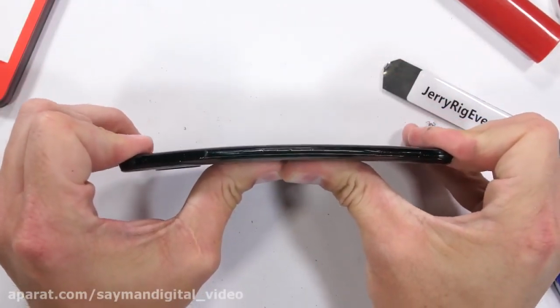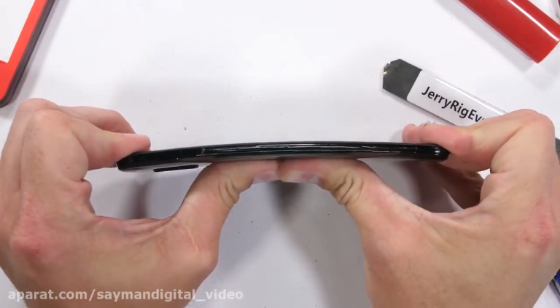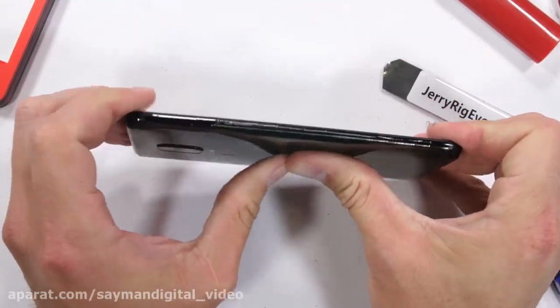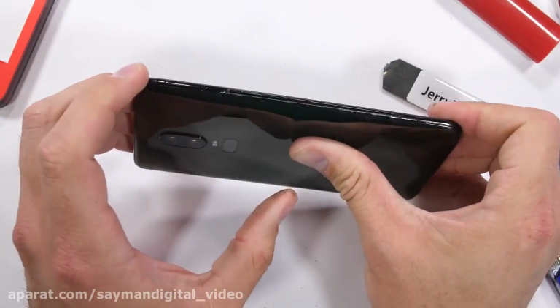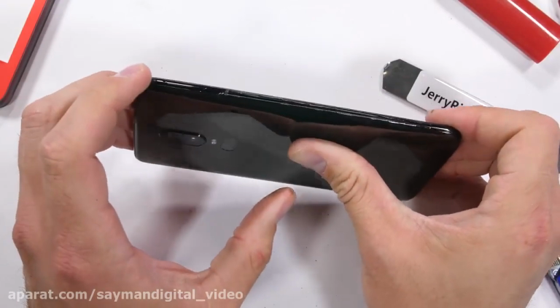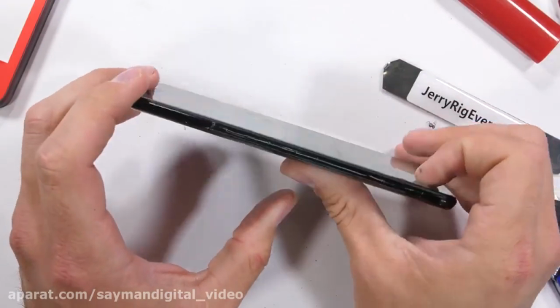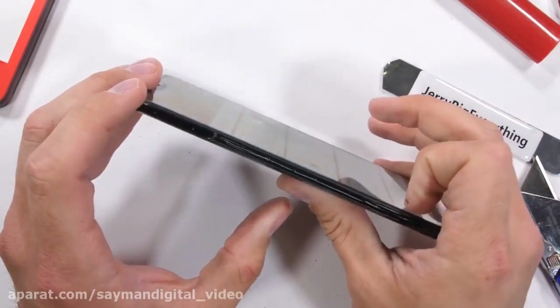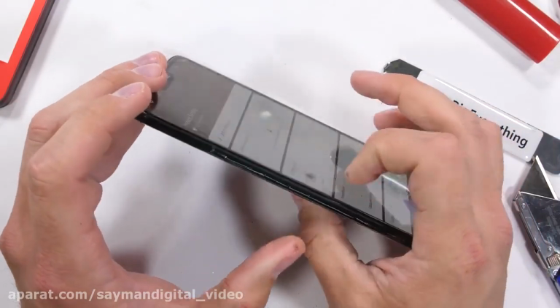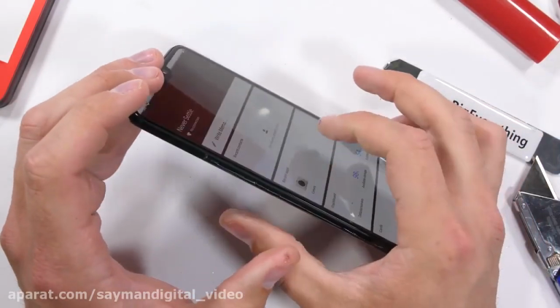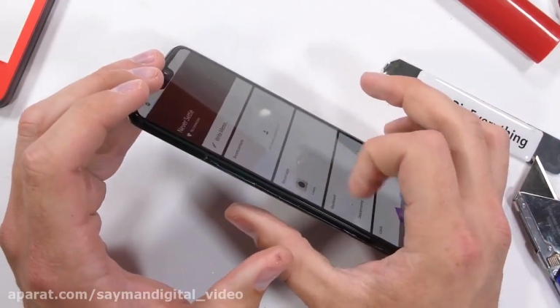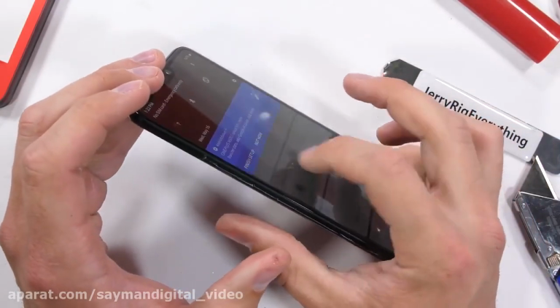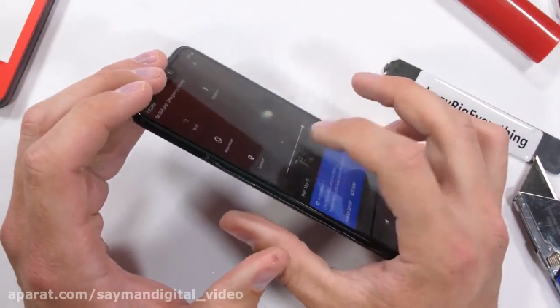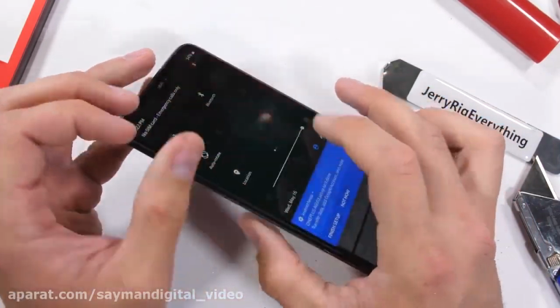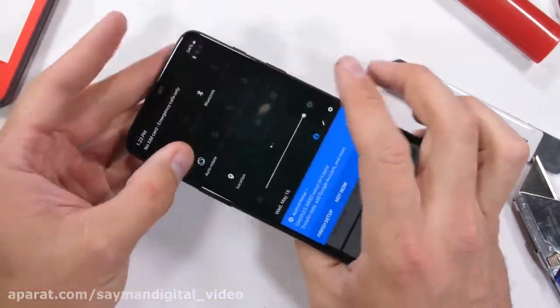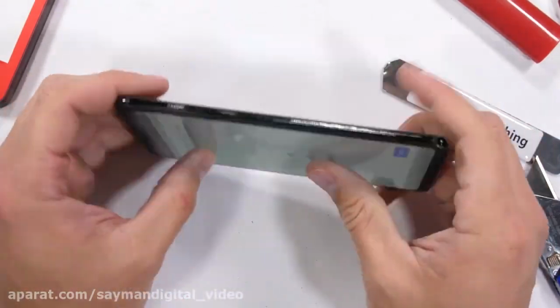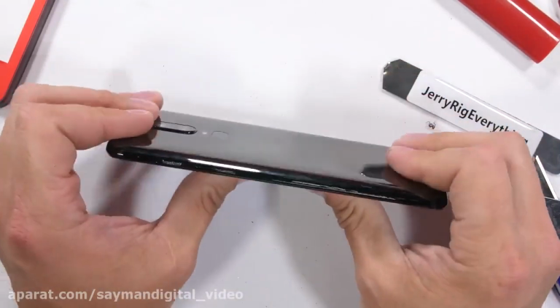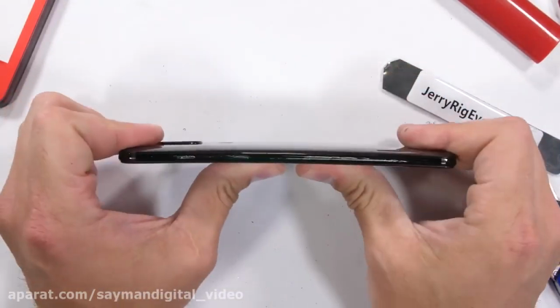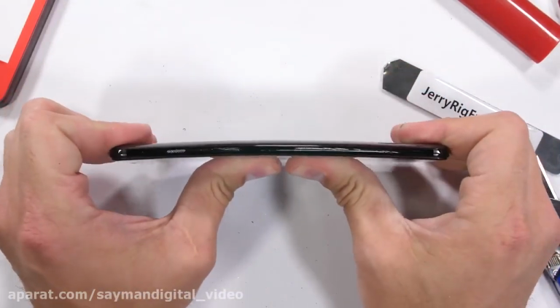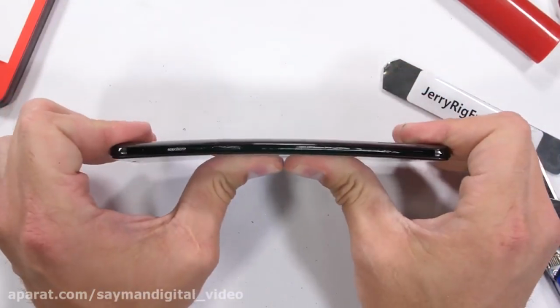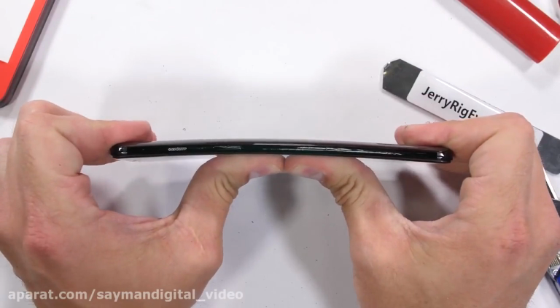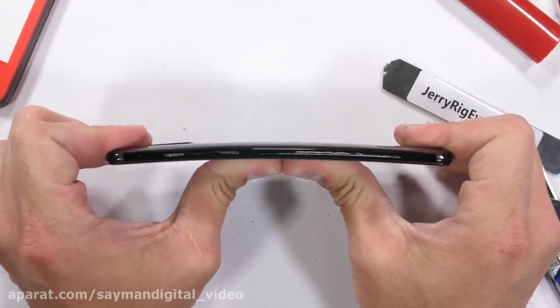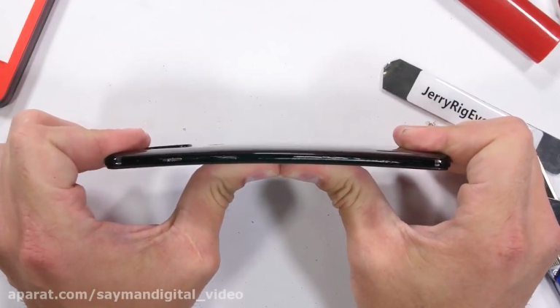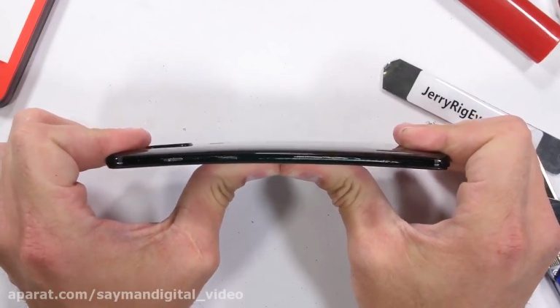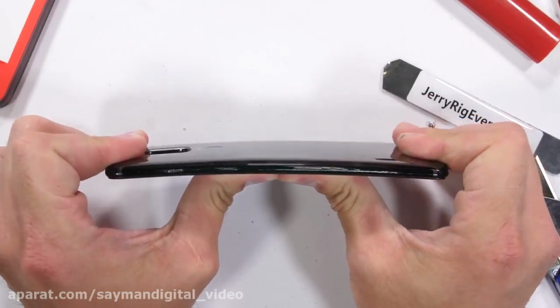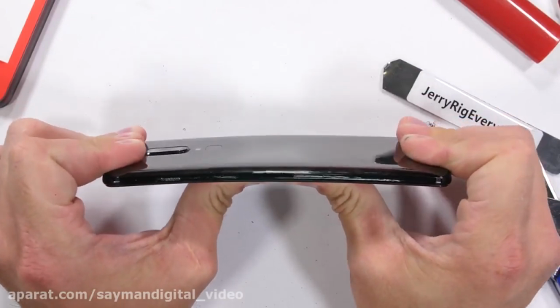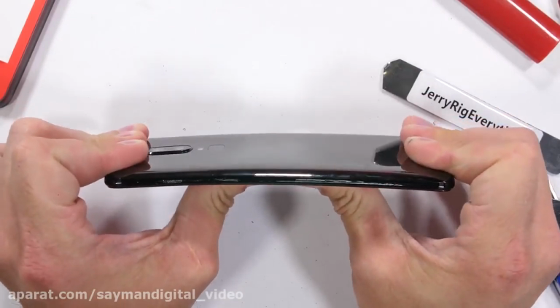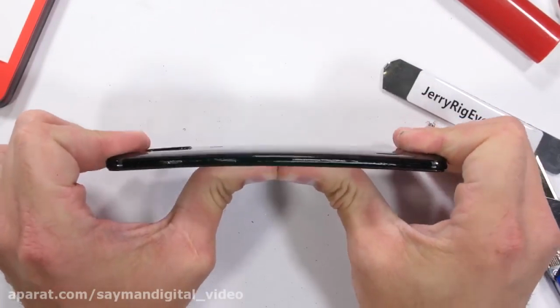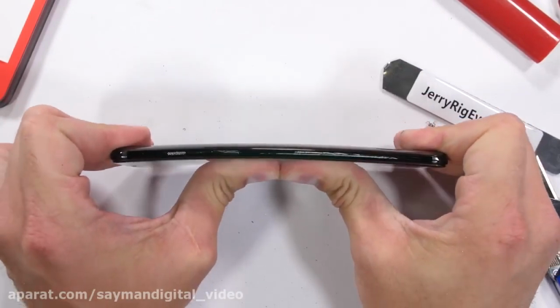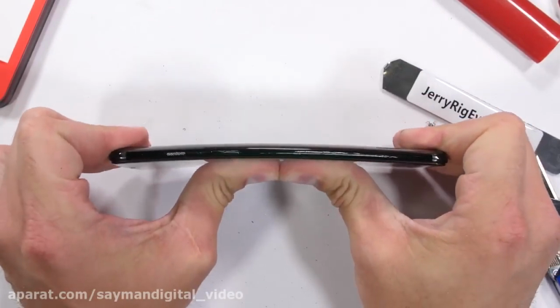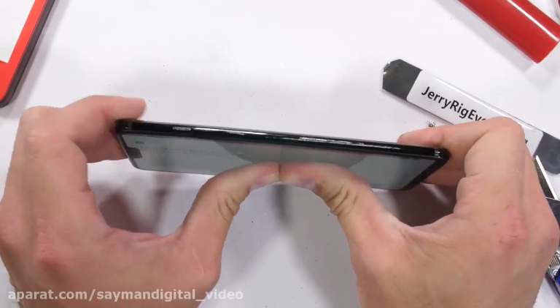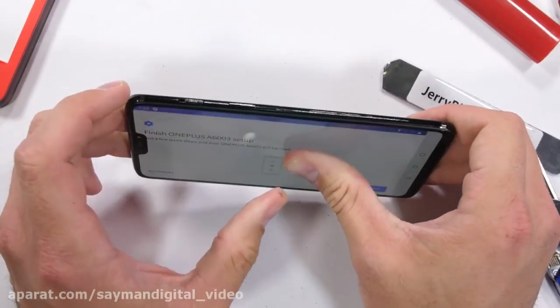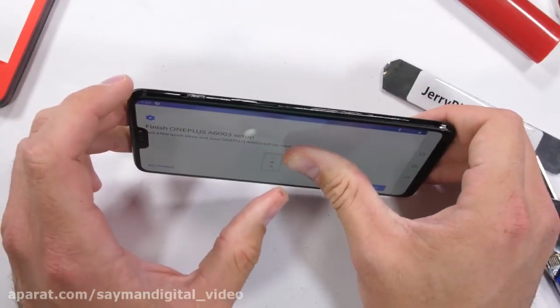I believe this is in part due to the plastic lining between the glass and the metal frame. Either way, this new OnePlus flagship passes my durability test and is definite daily driver material.